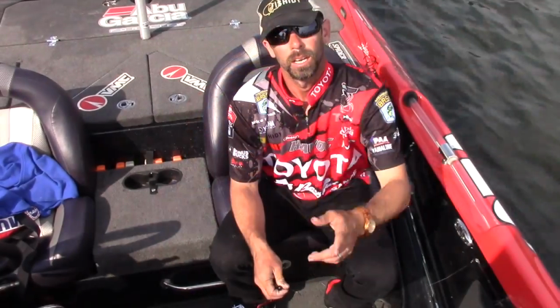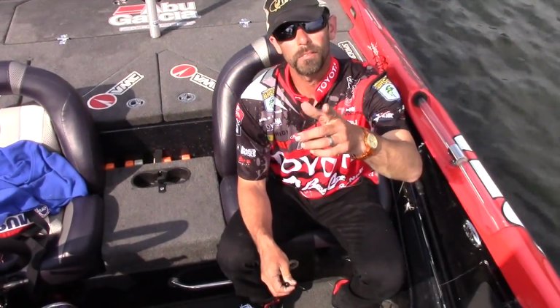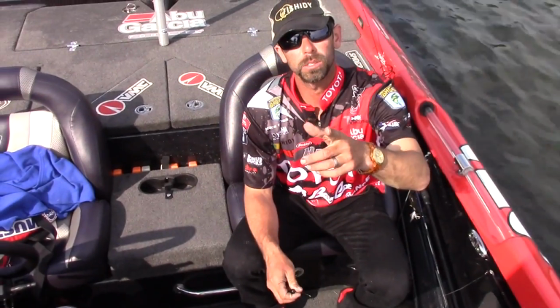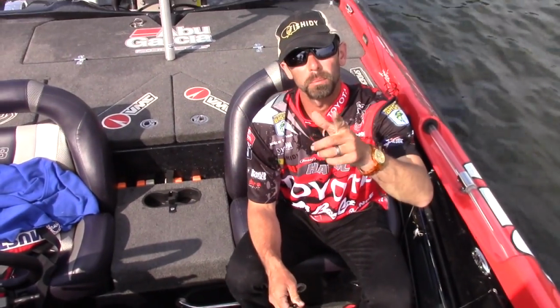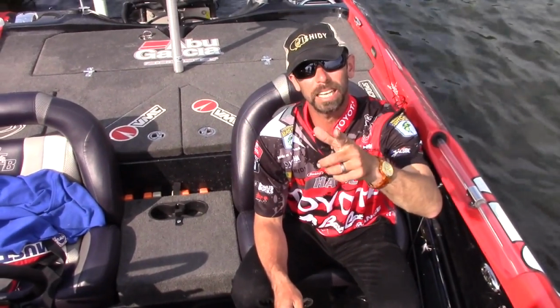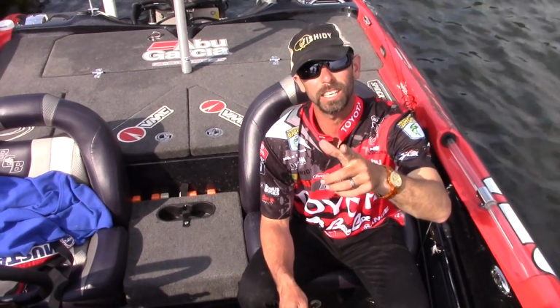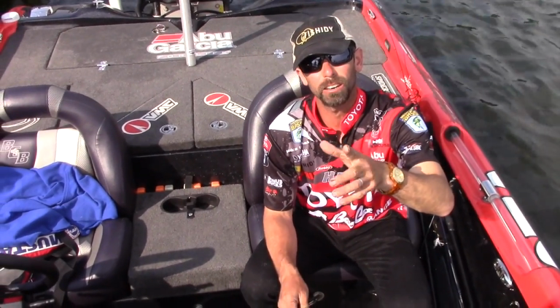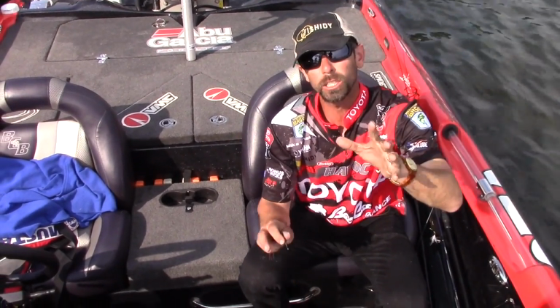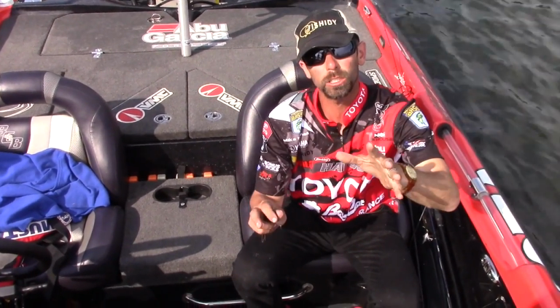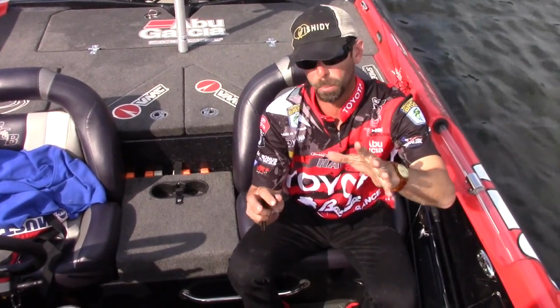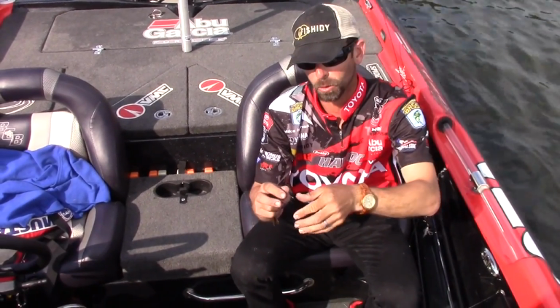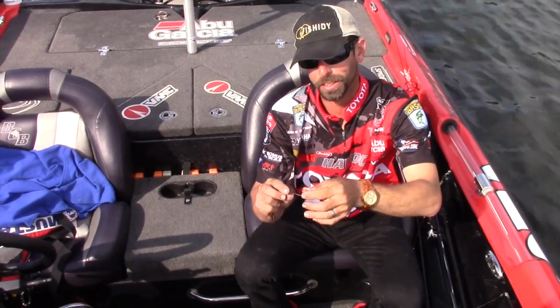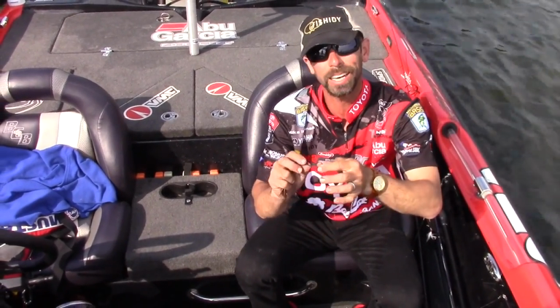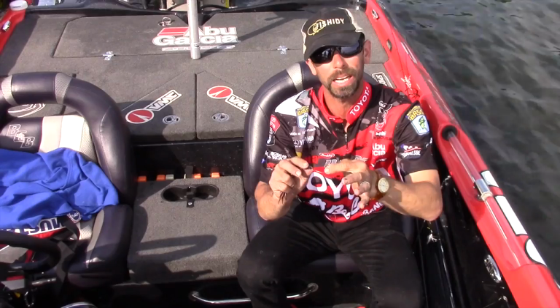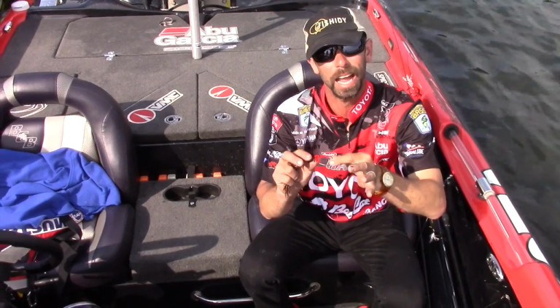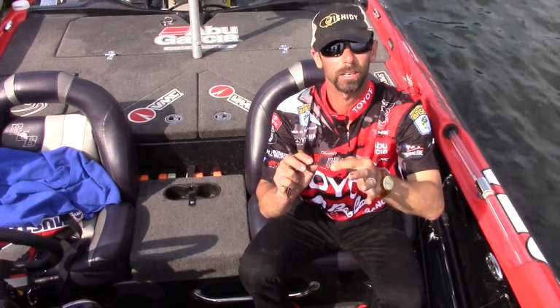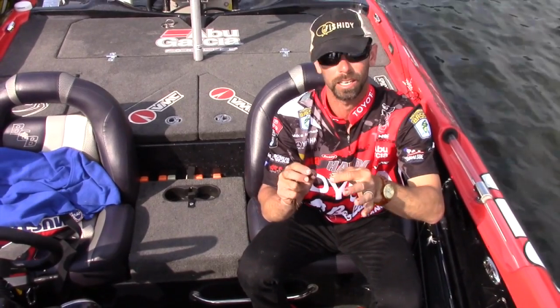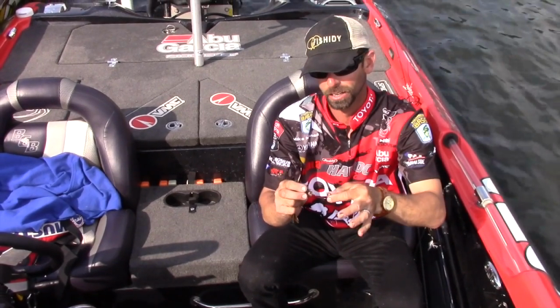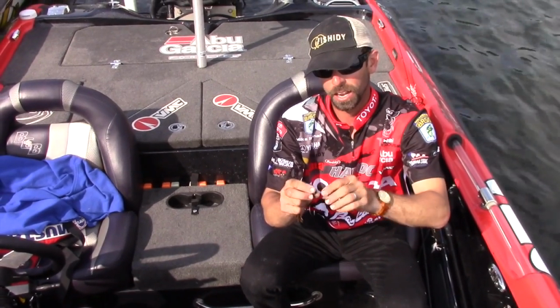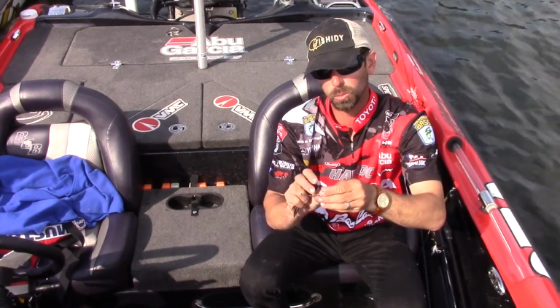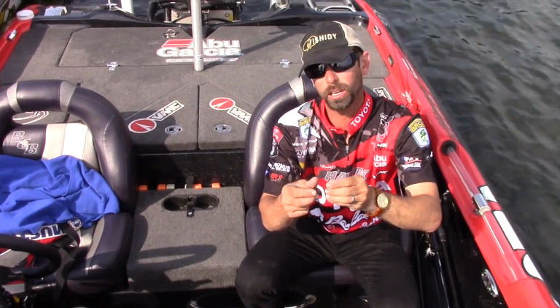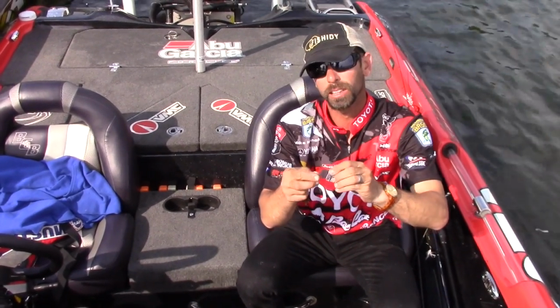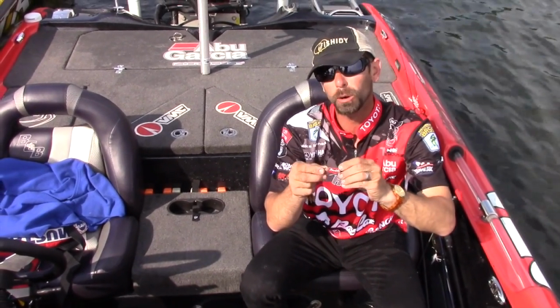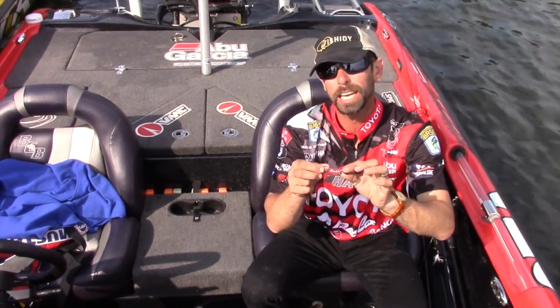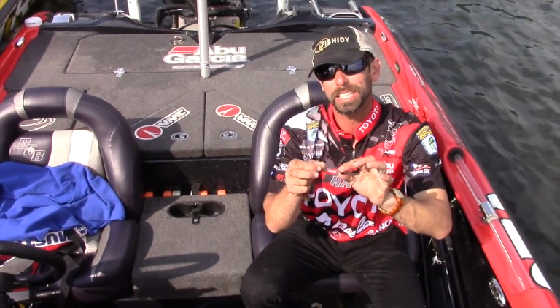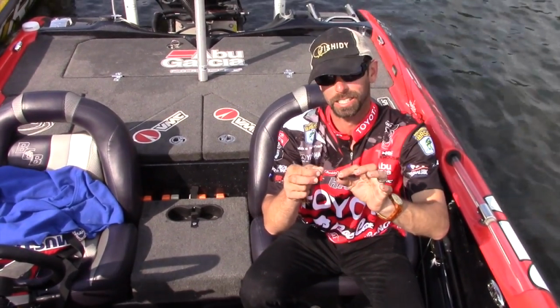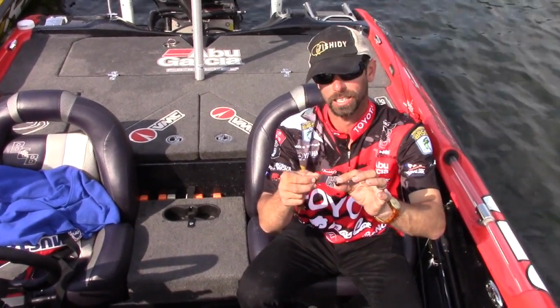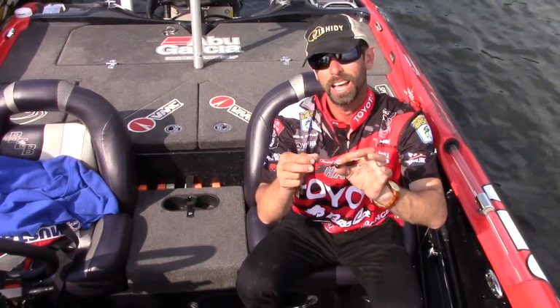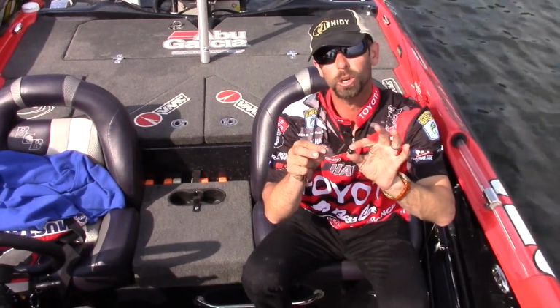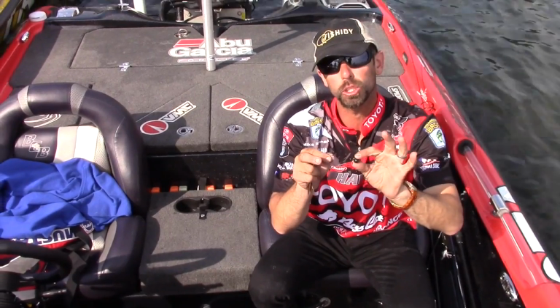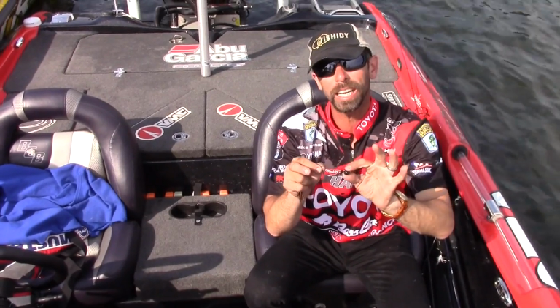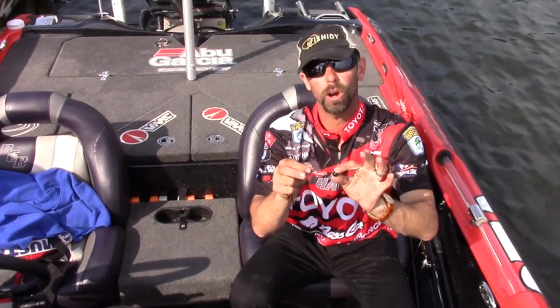Hey folks, Mike Iaconelli here. I want to talk to you about one of the hottest baits out there right now, and this is one that I helped VMC design — it's called a Swinging Rugby.